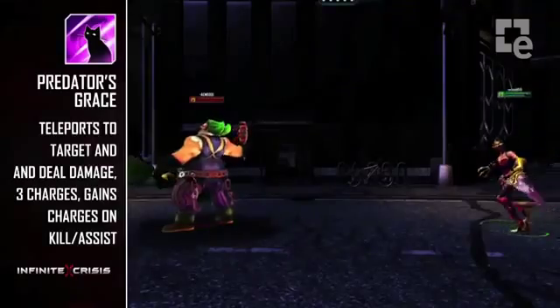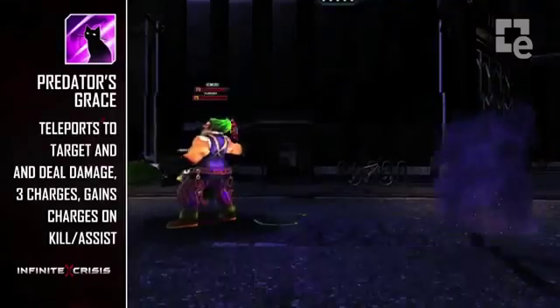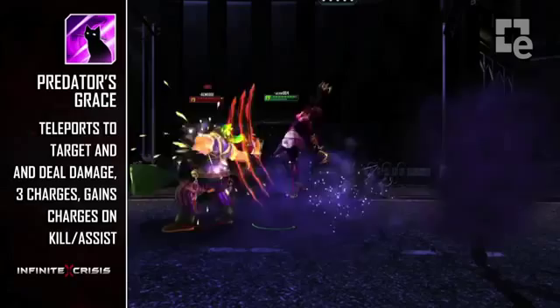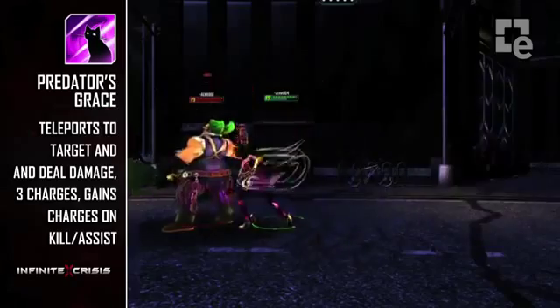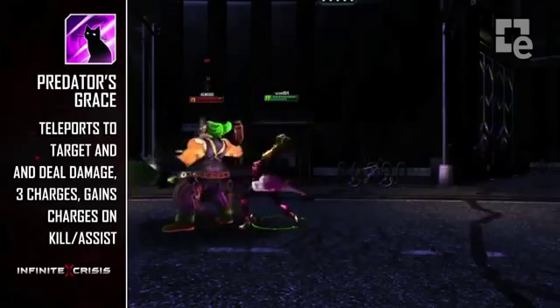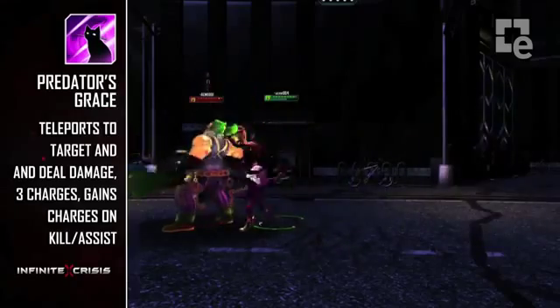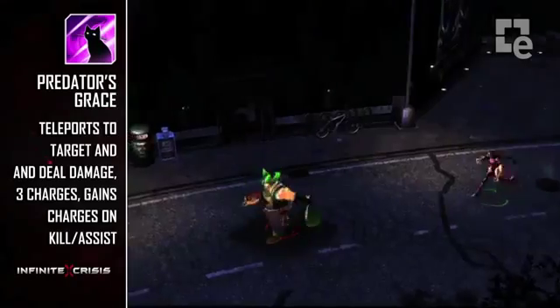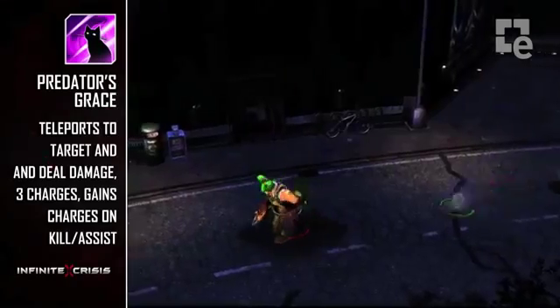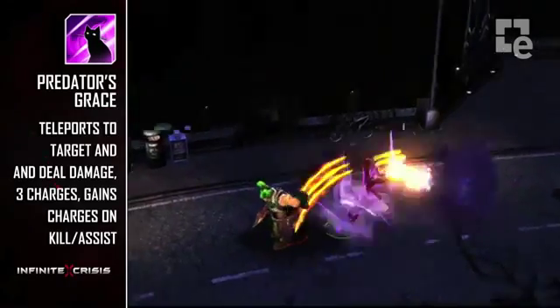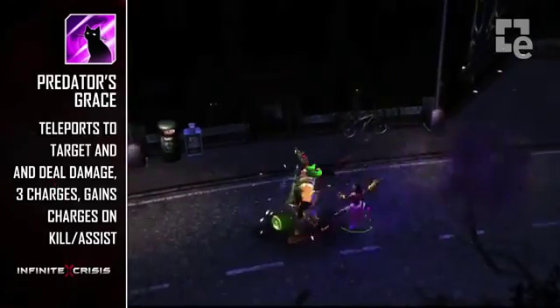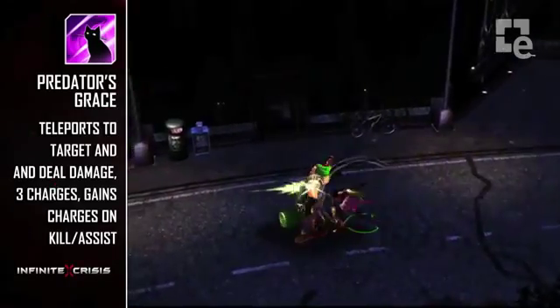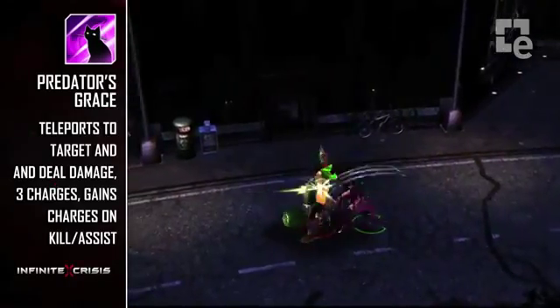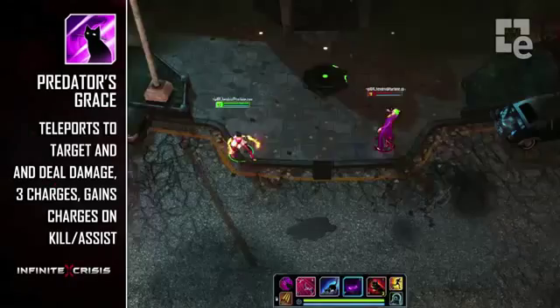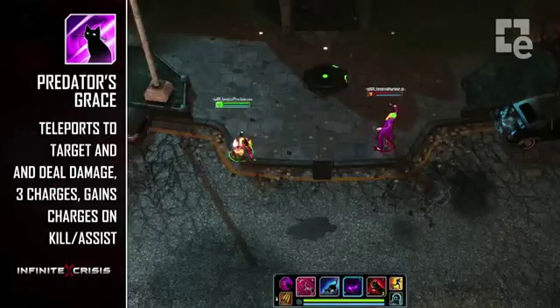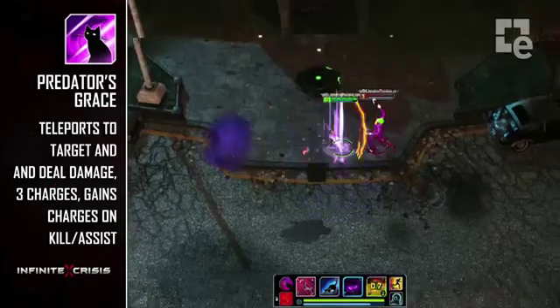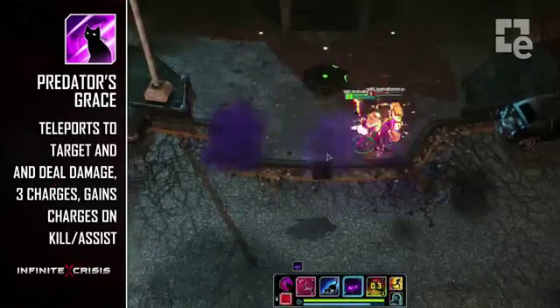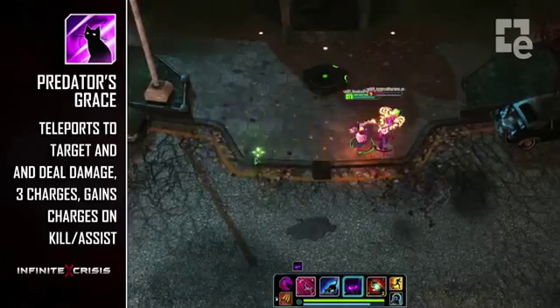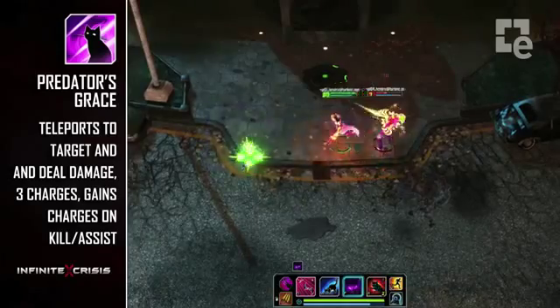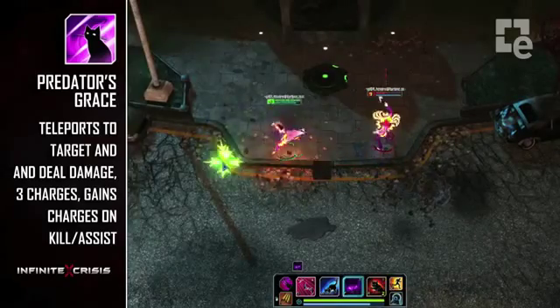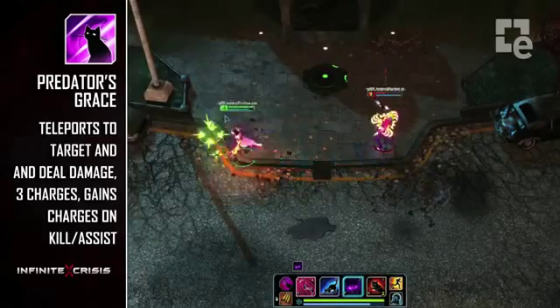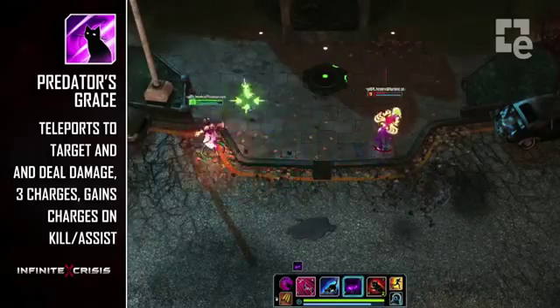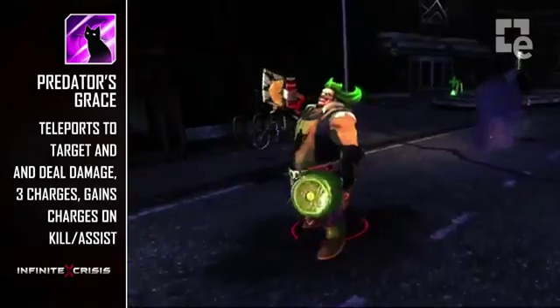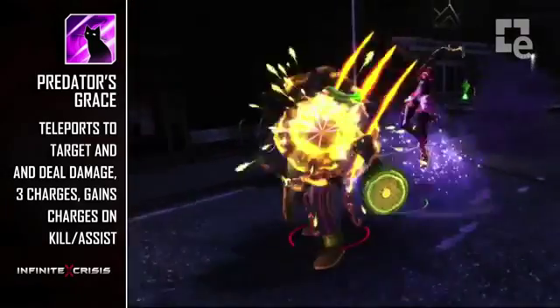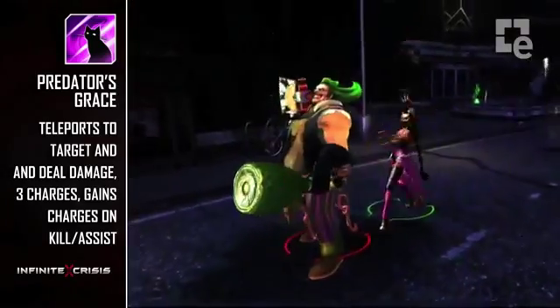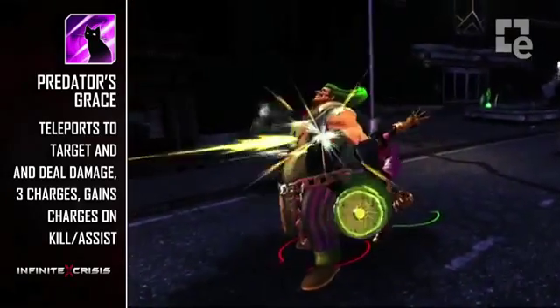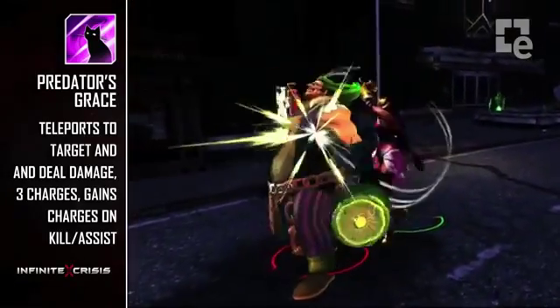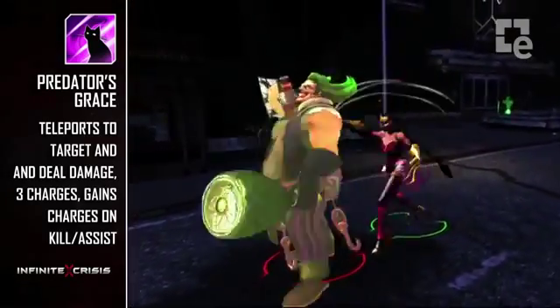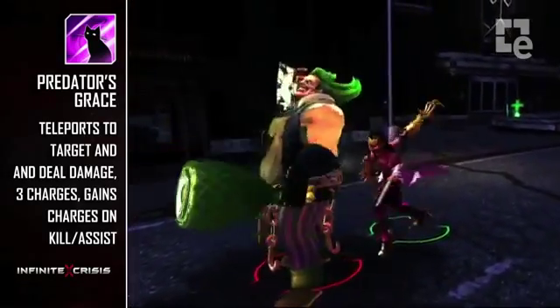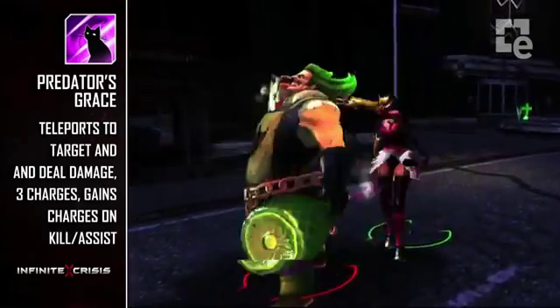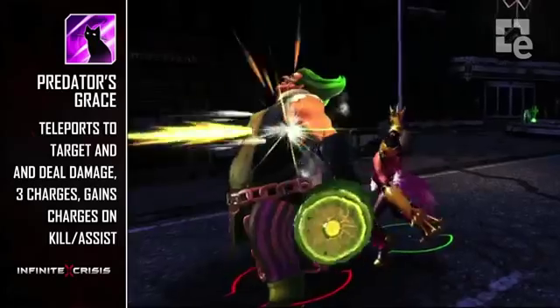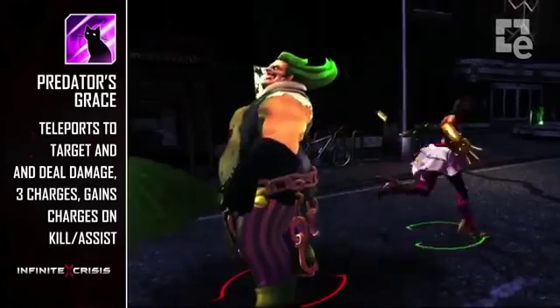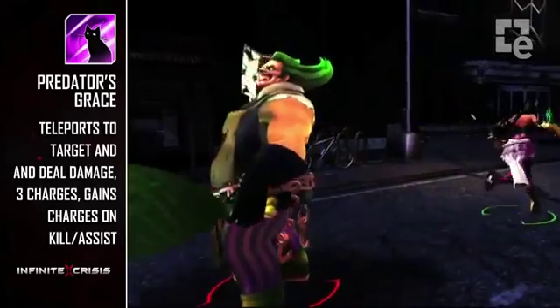Predator's Grace is Catwoman's ultimate and works differently than some ultimates. After earning the skill, Catwoman will generate charges over time or by killing enemies. You may then burn charges to teleport short distances, dealing attack damage to targets.